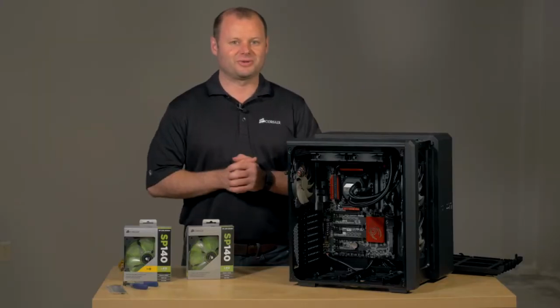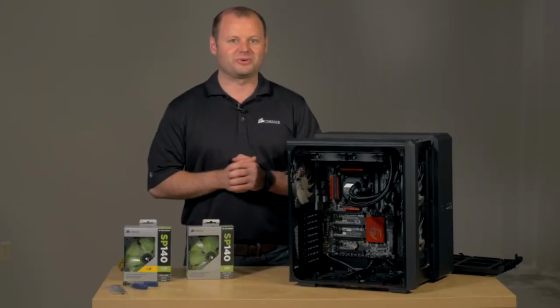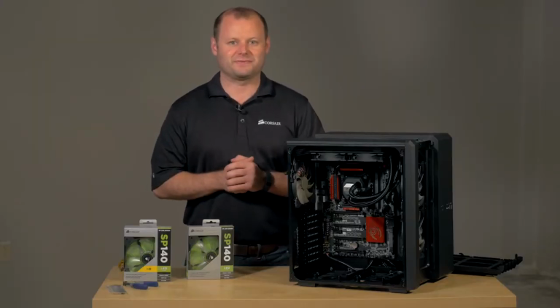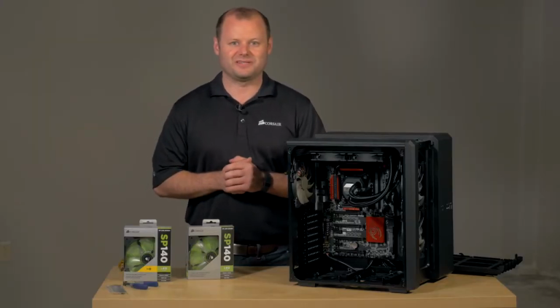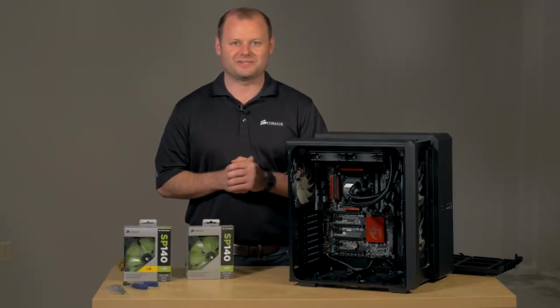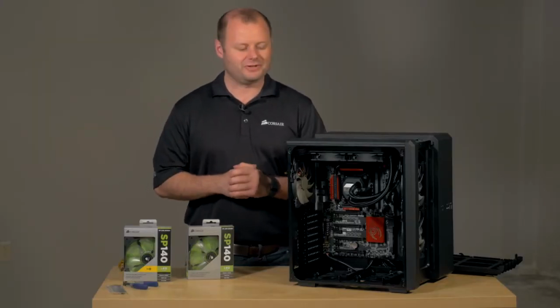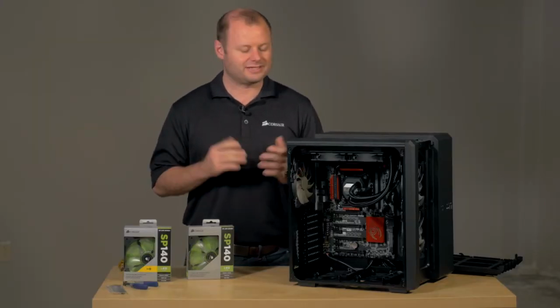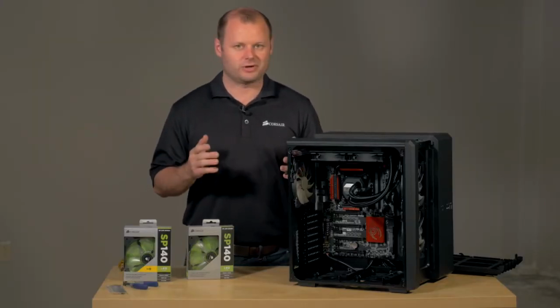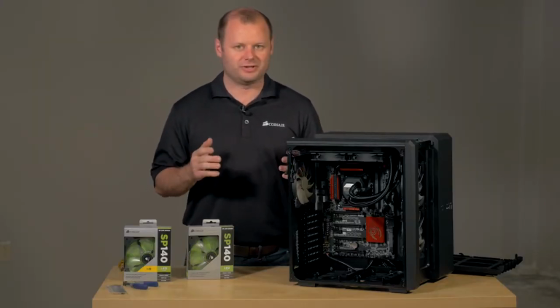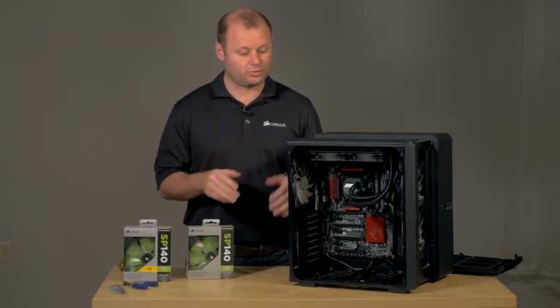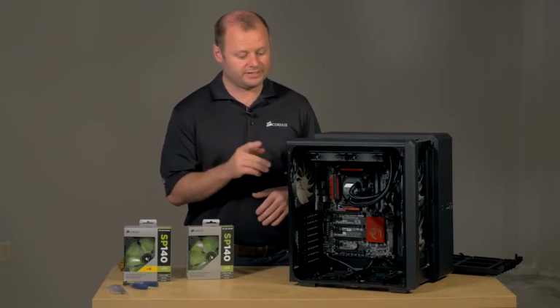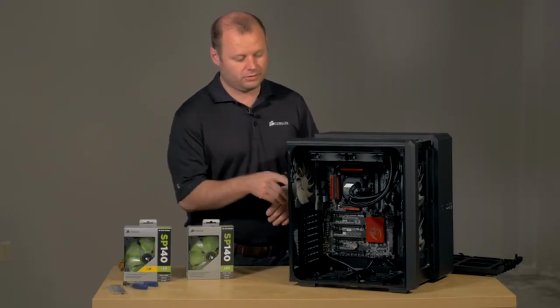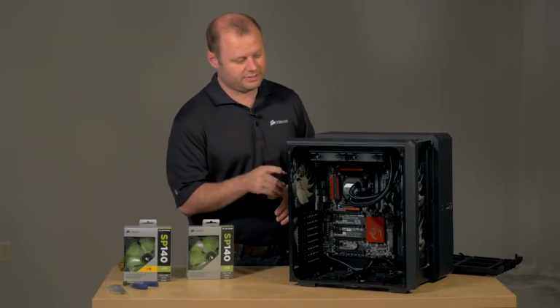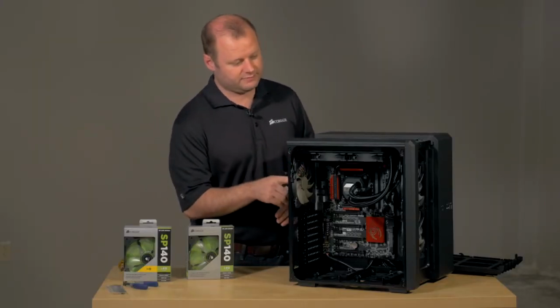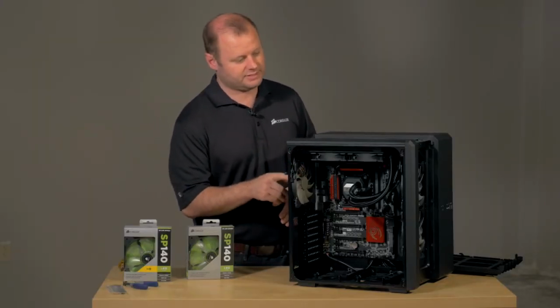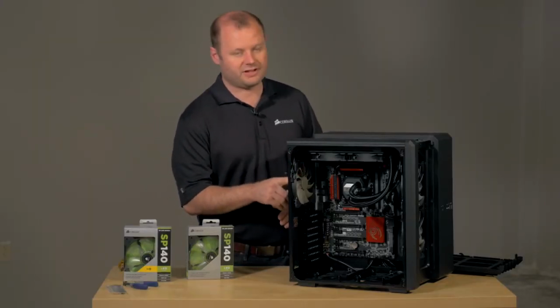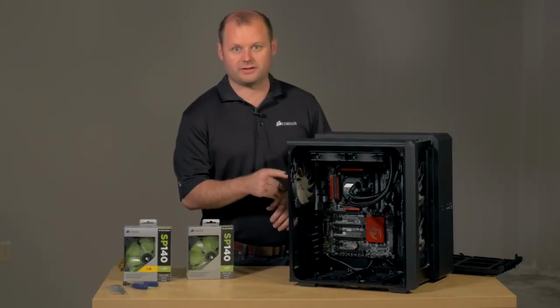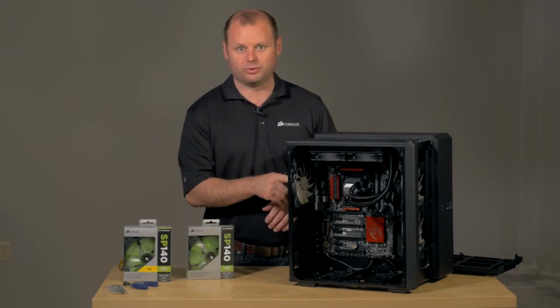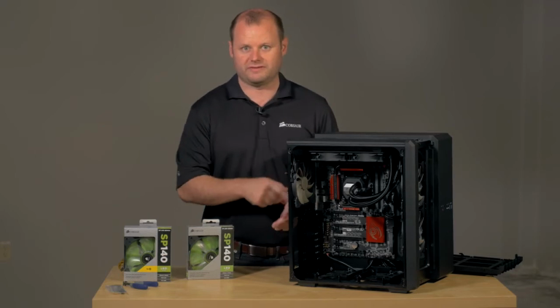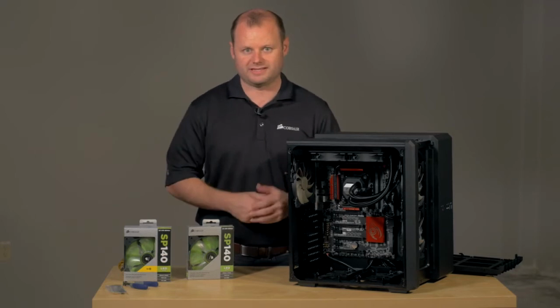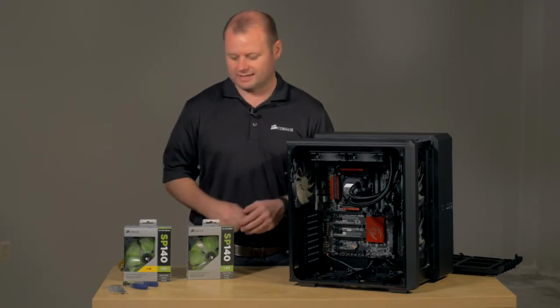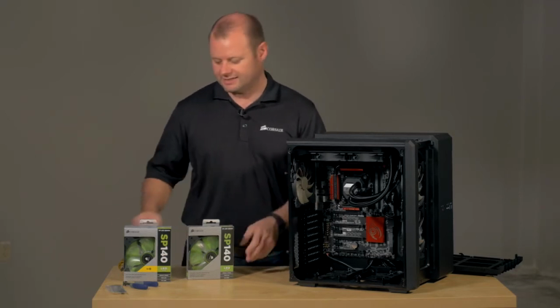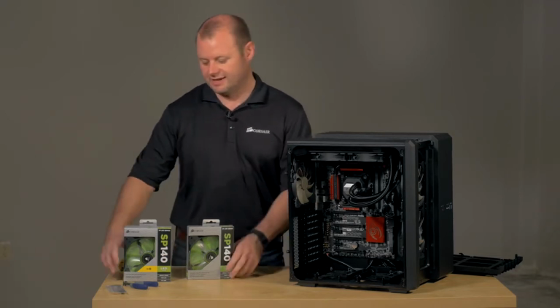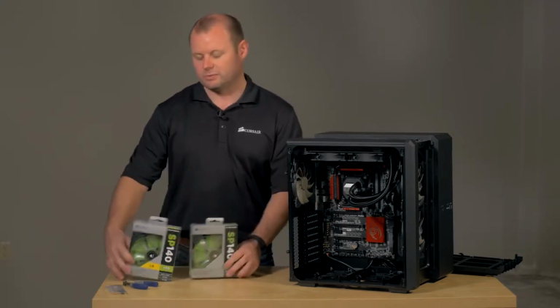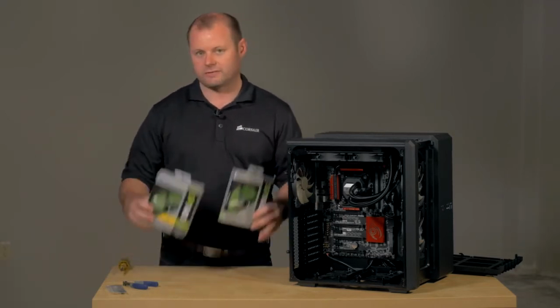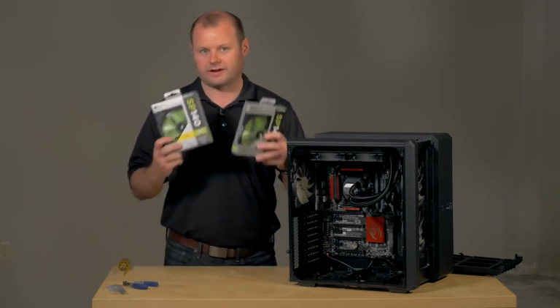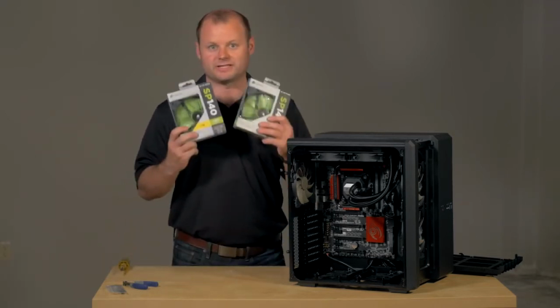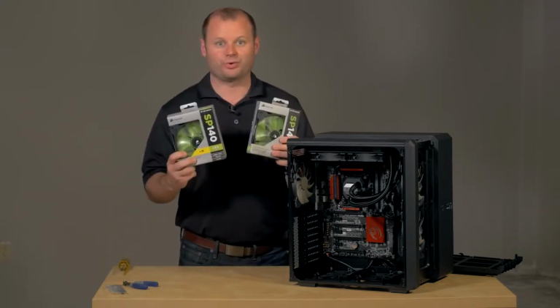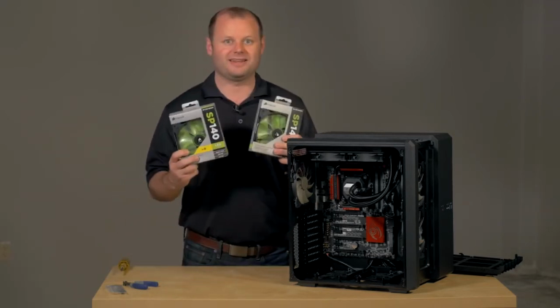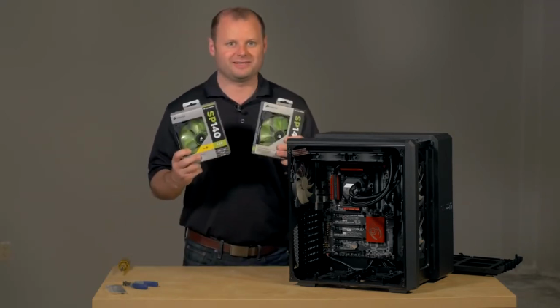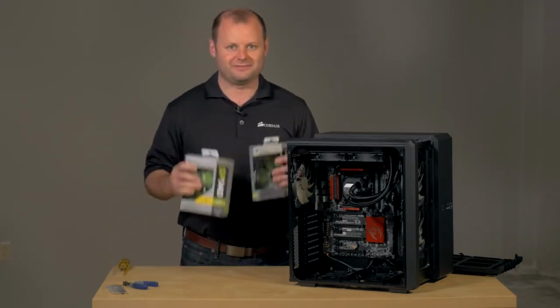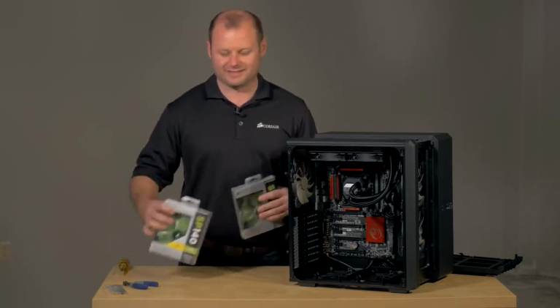The cooler is fully installed. Next thing we're going to do is replace all the rest of the stock cooling fans in the case with some of our nice green LED fans.